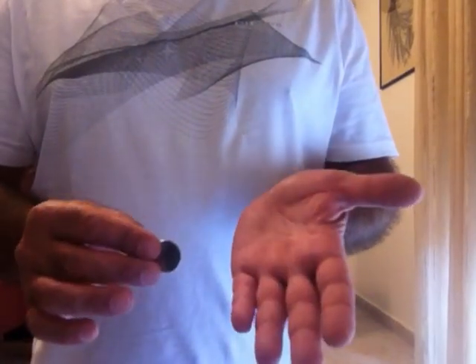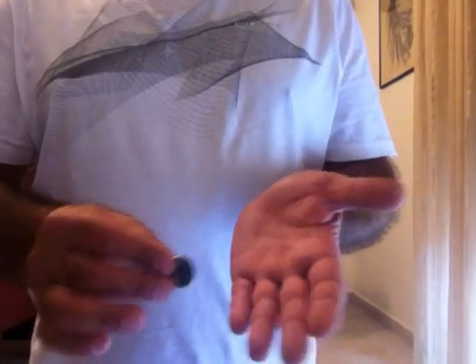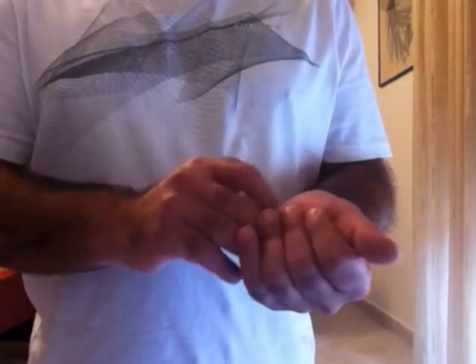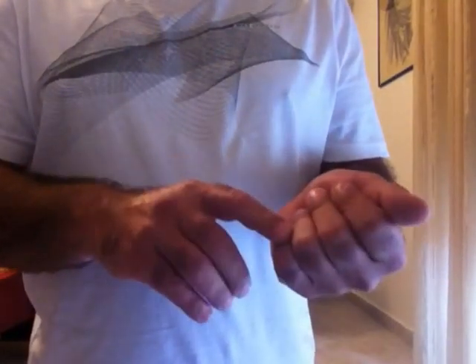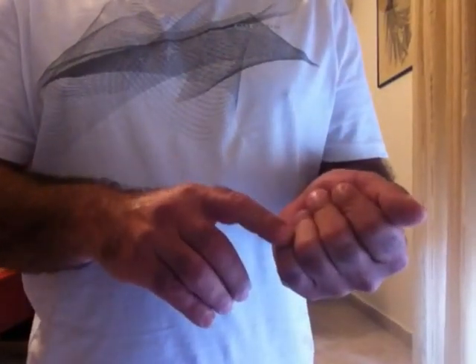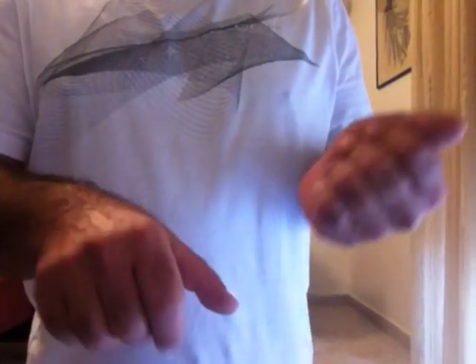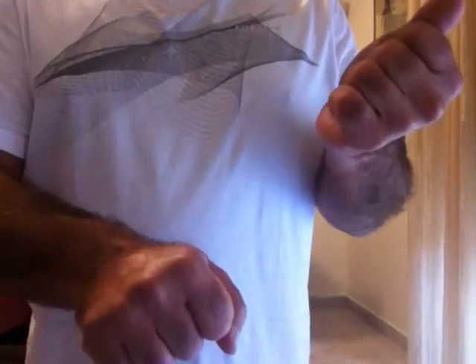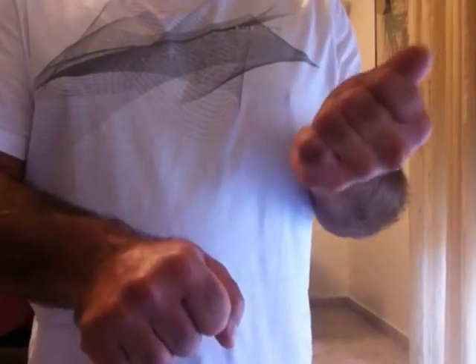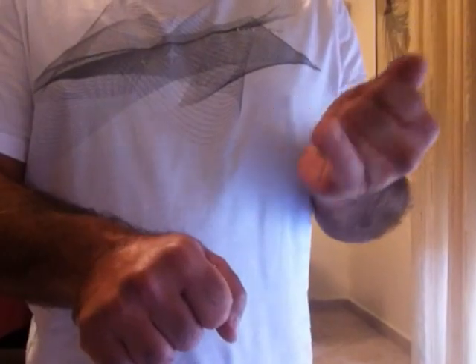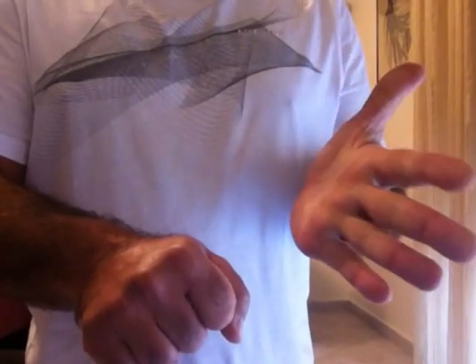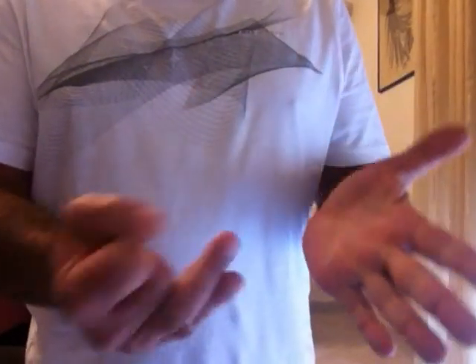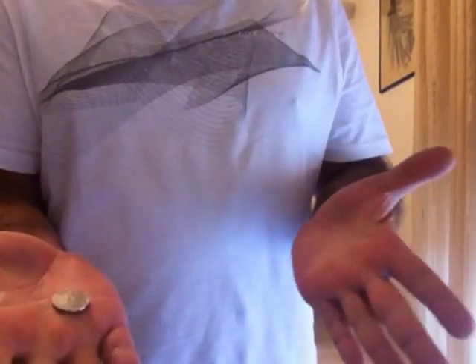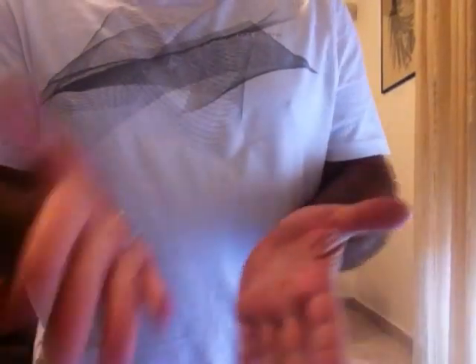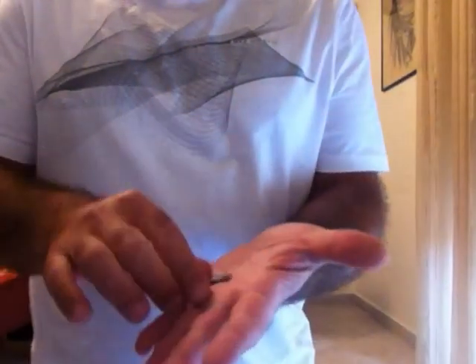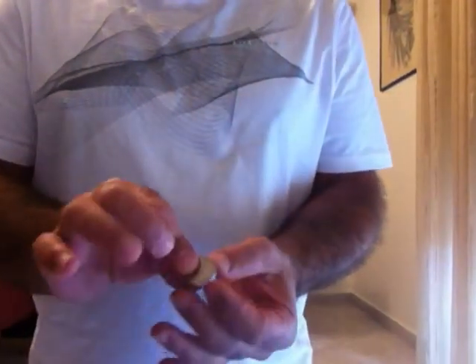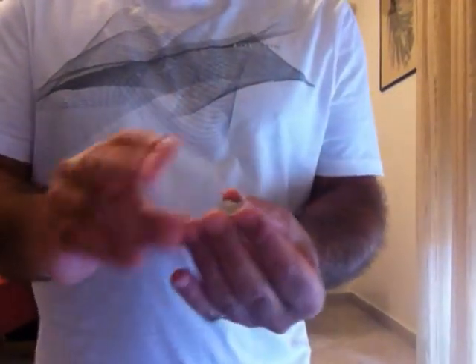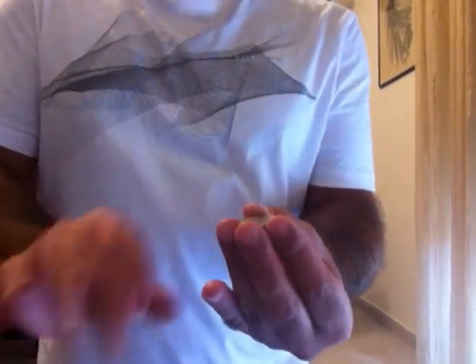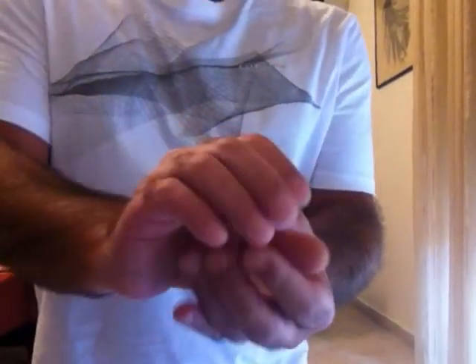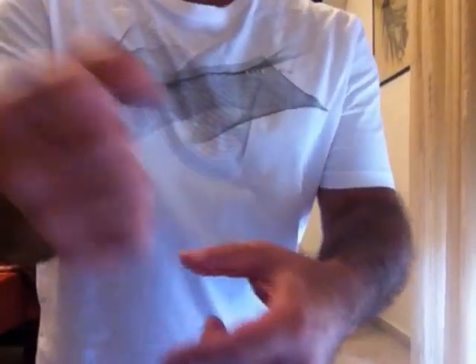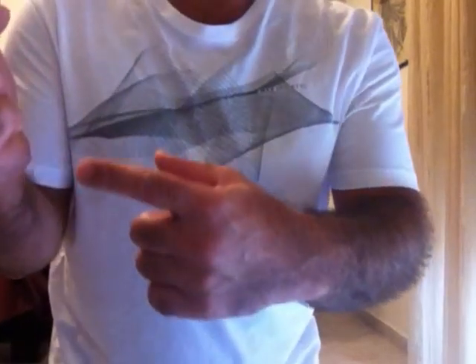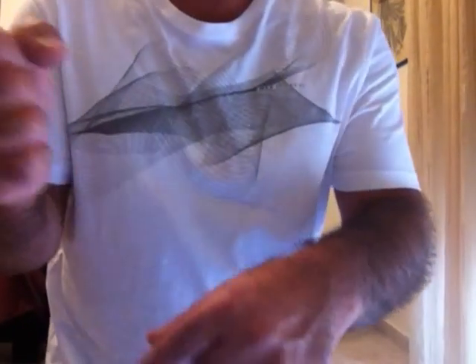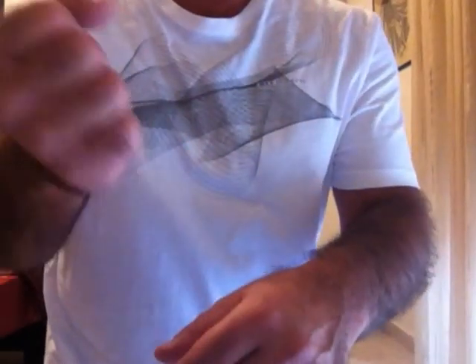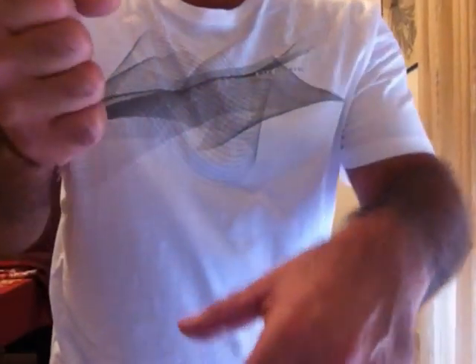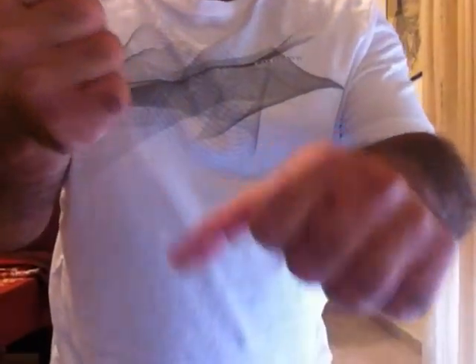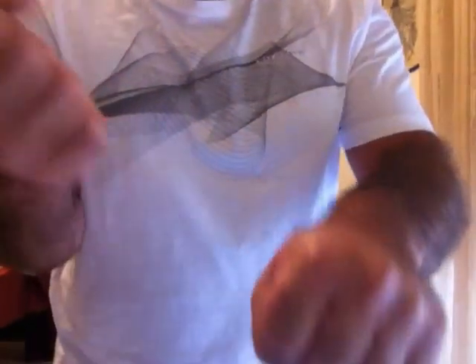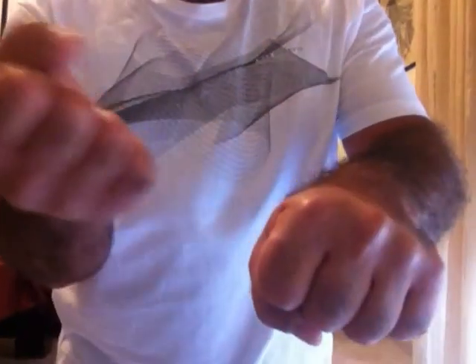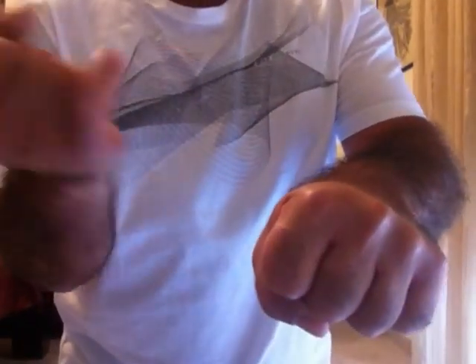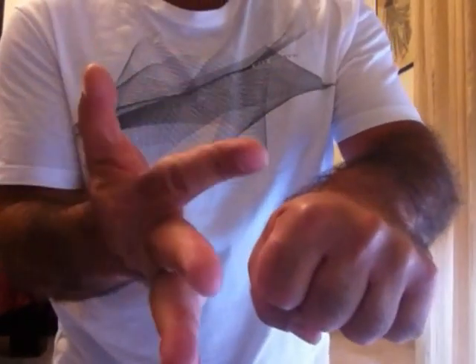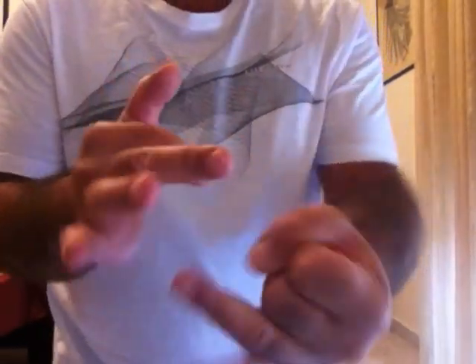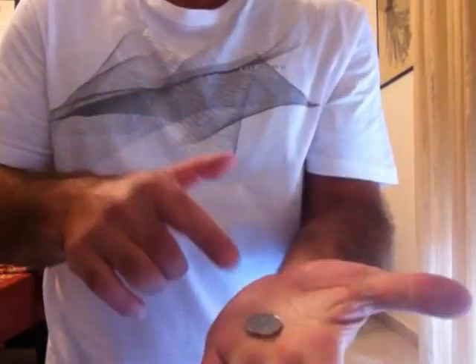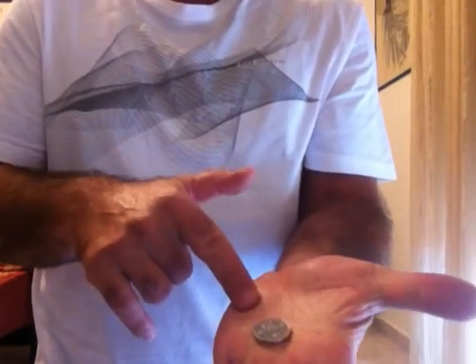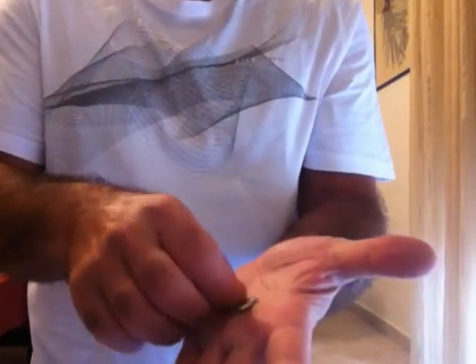Let's take the first coin, put it in the hand, close this one, and drop it from this hand to the other. Watch it again. I grab the coin, watch, close this hand, drop it from here, right to here.